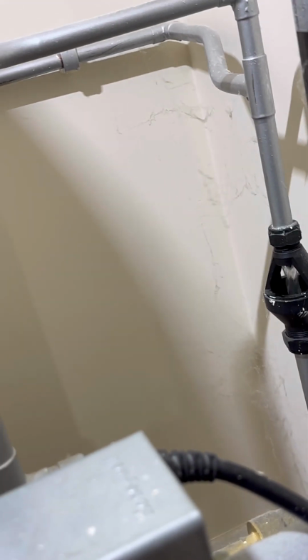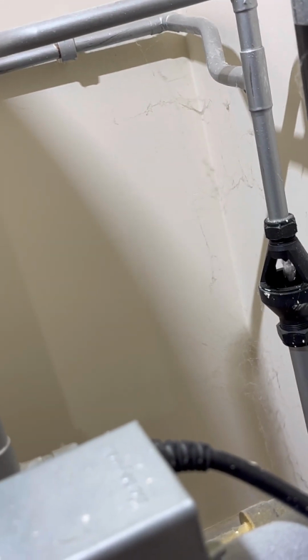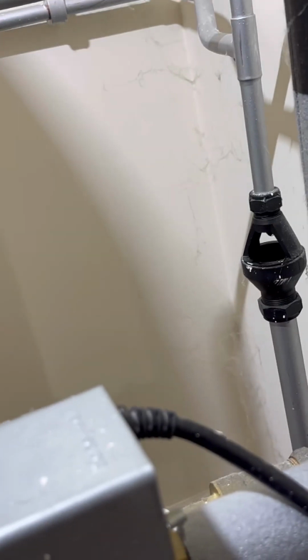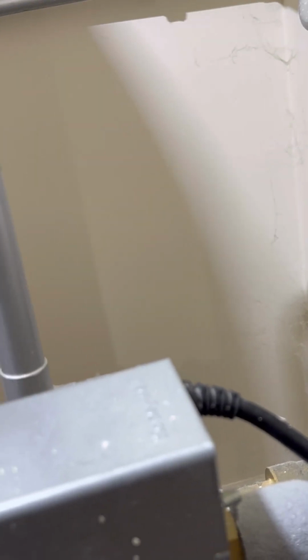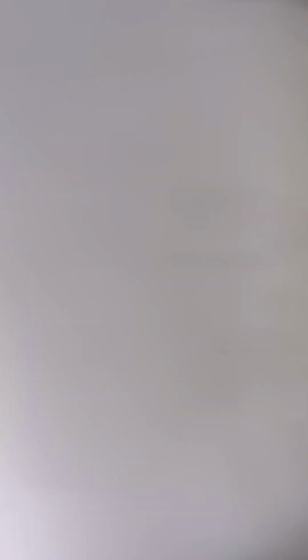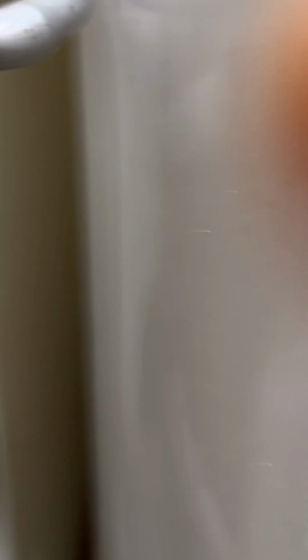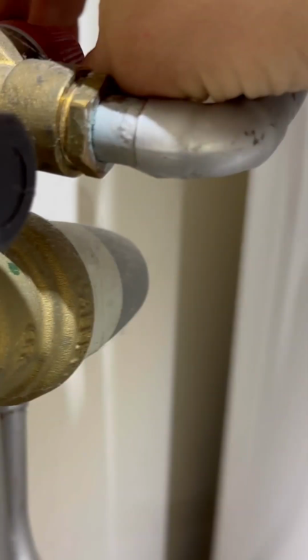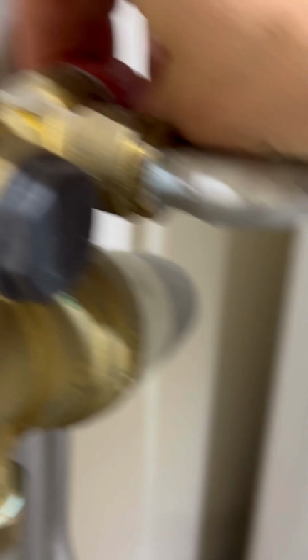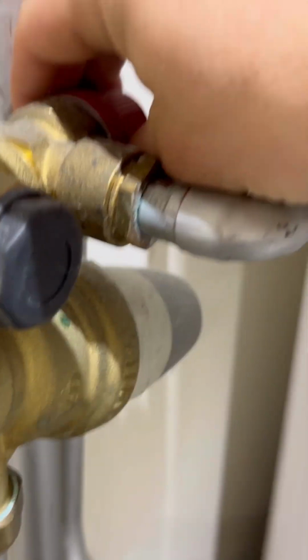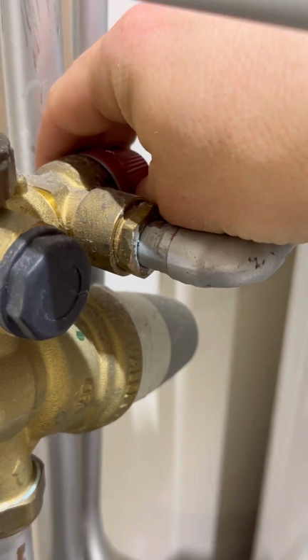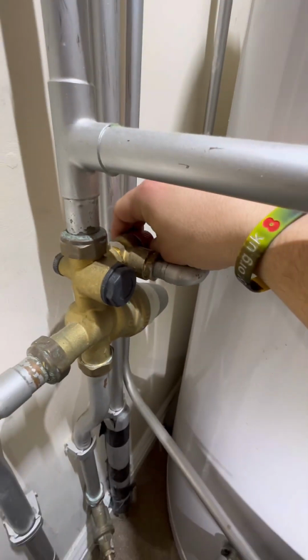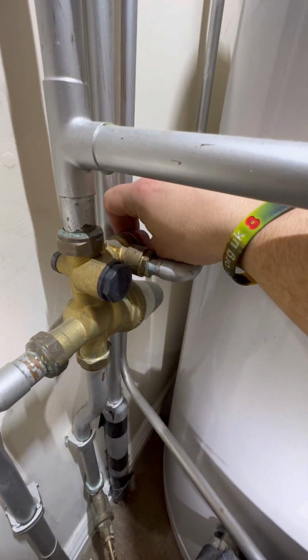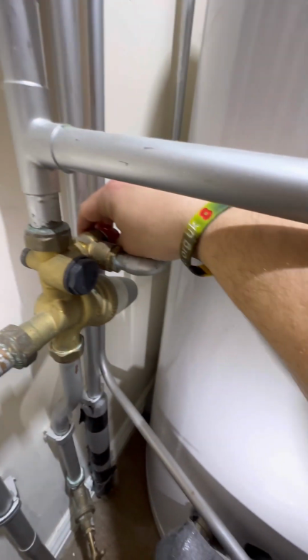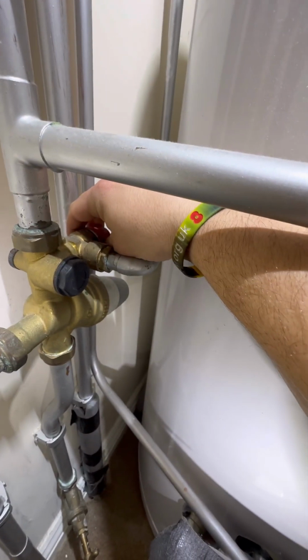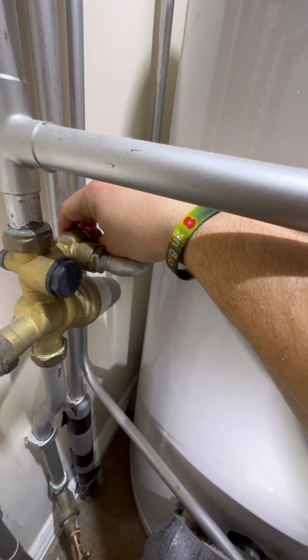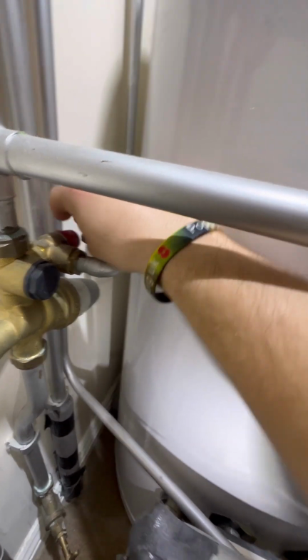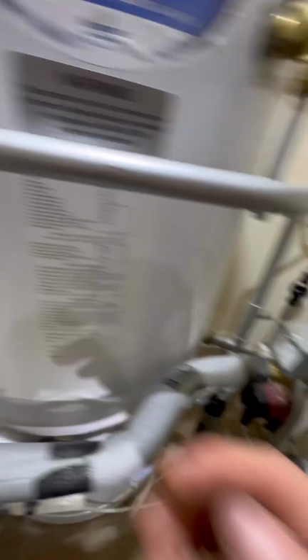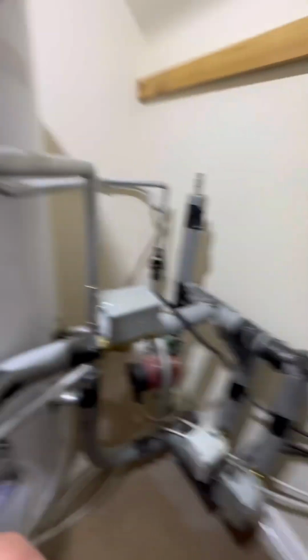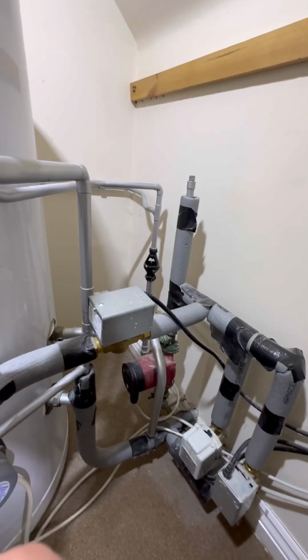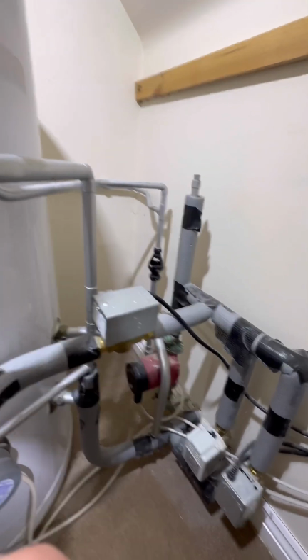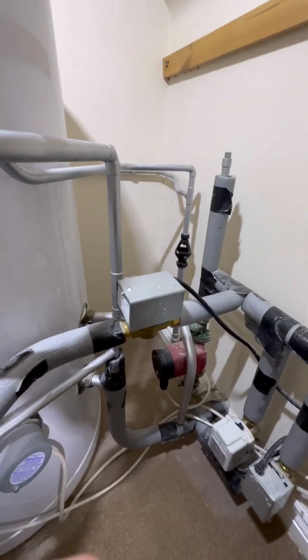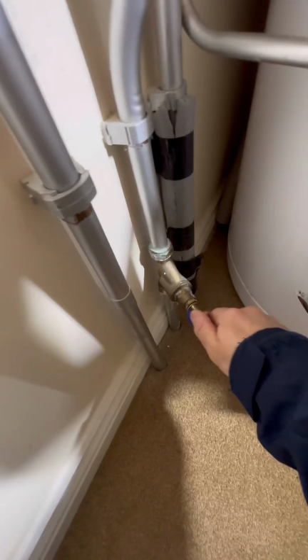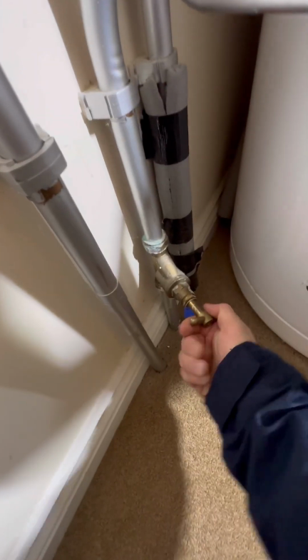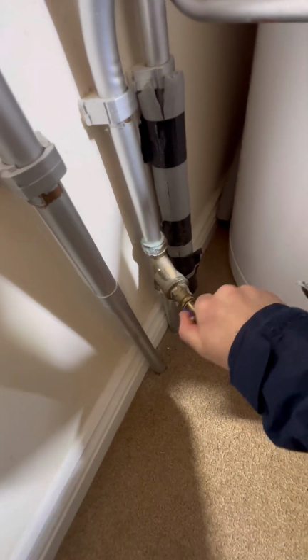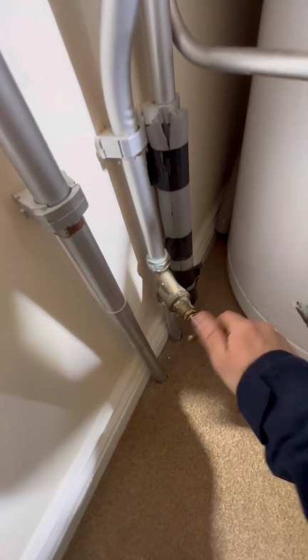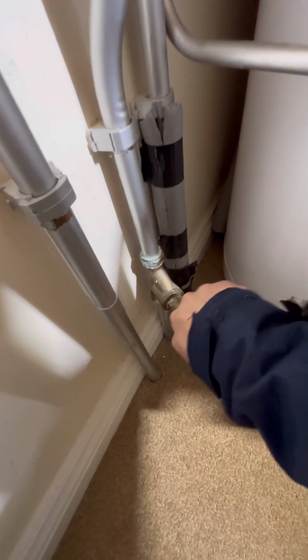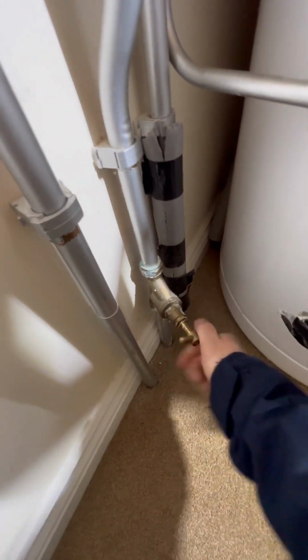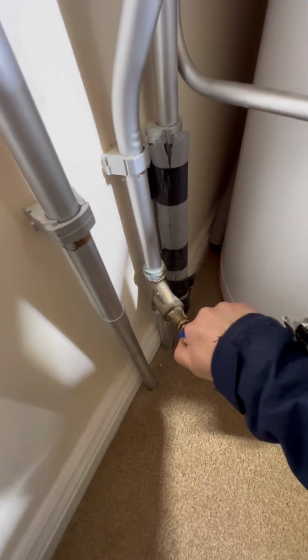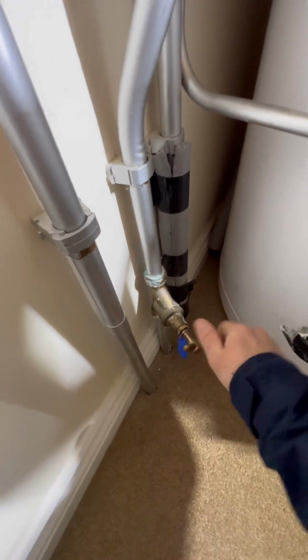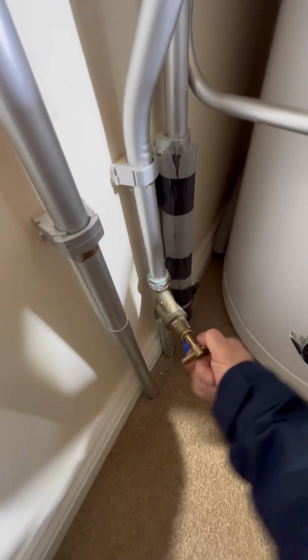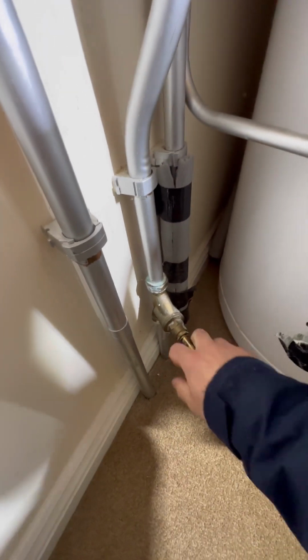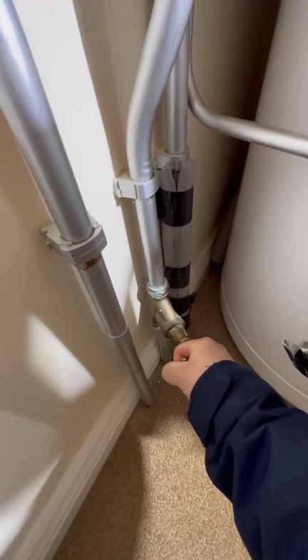Didn't think it was that anyway. I previously checked the expansion vessel on a service about two months ago and that was fine, so I think it's the combi valve that's gone. But what I'm going to do is check the PRV anyway, just to make sure there was no debris on it. I've given it a flush through - that didn't work, still dripping. So I'm going to turn the cold main off.